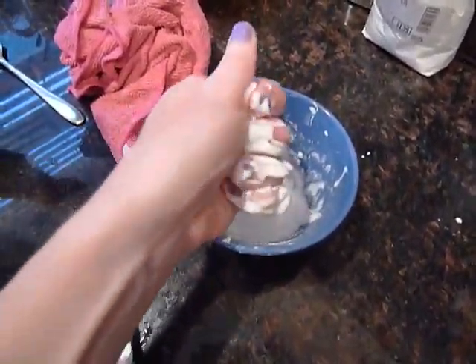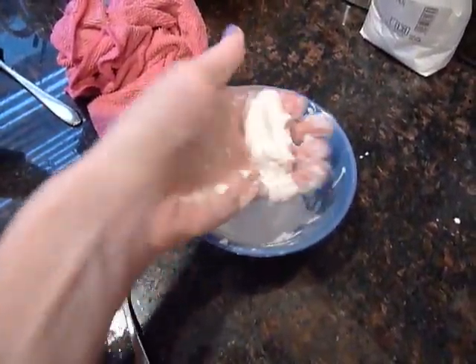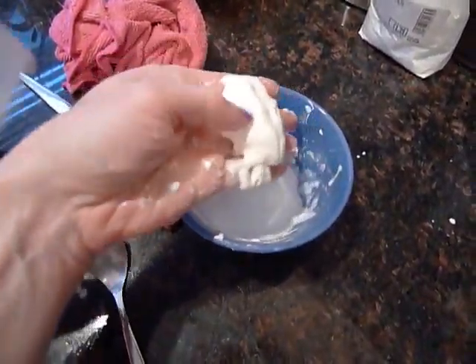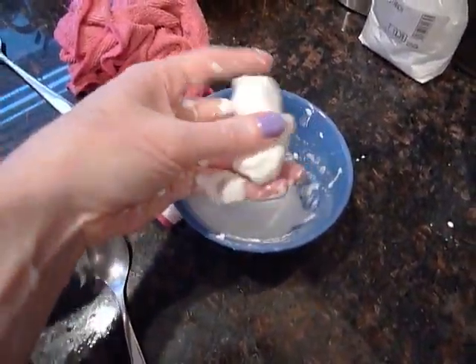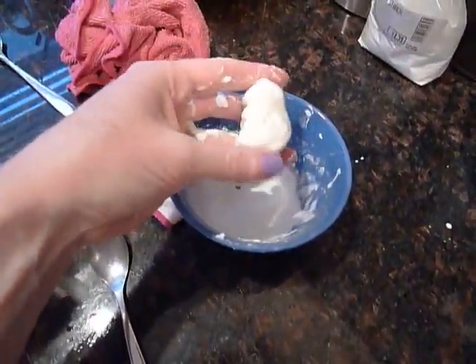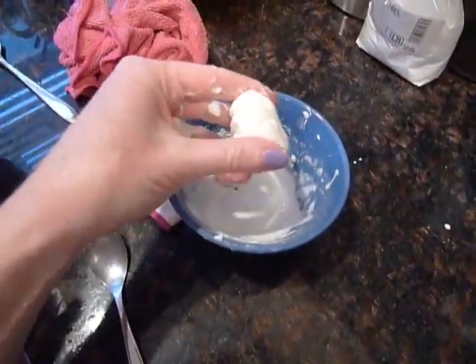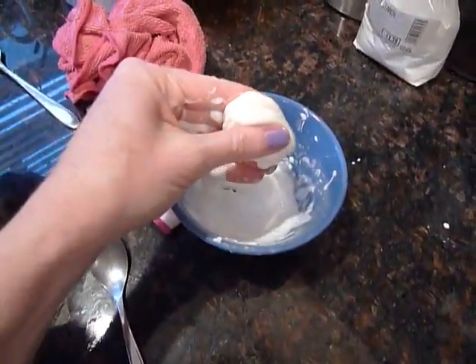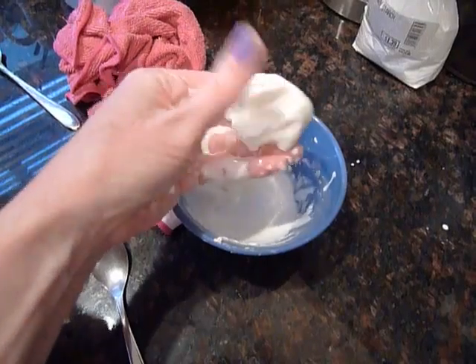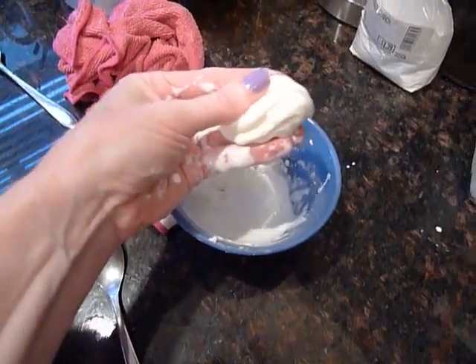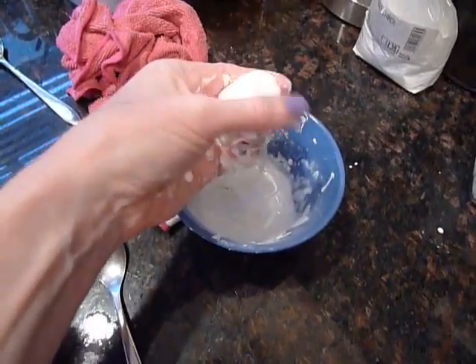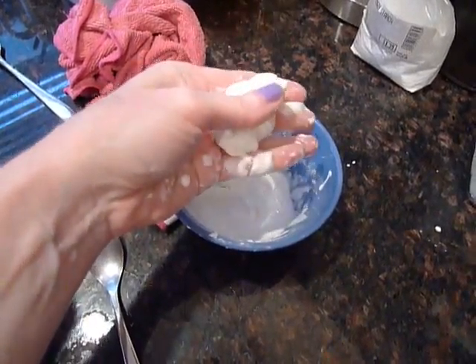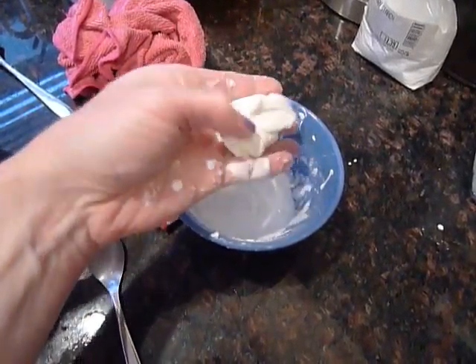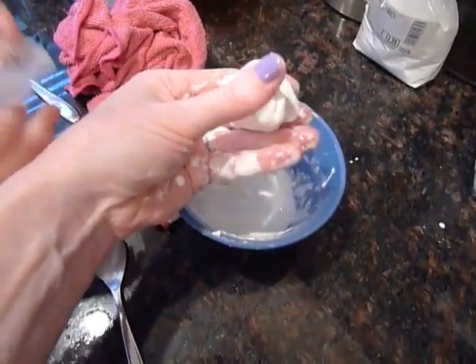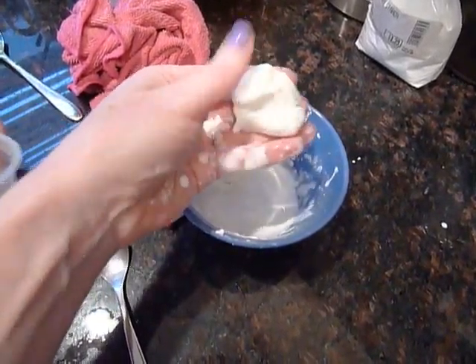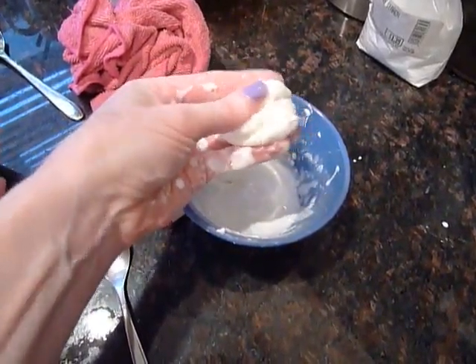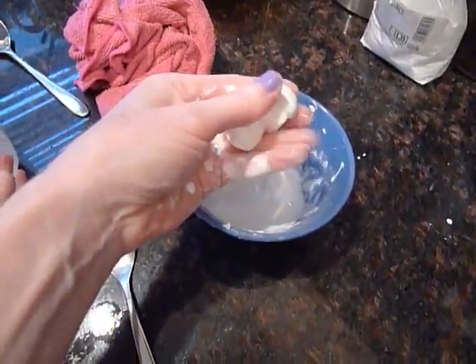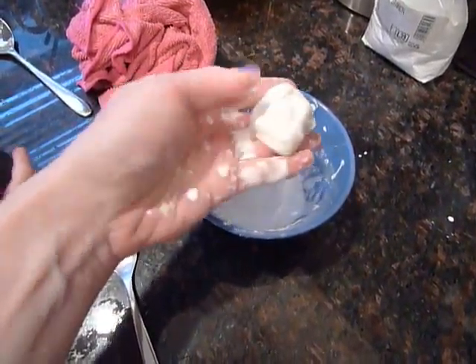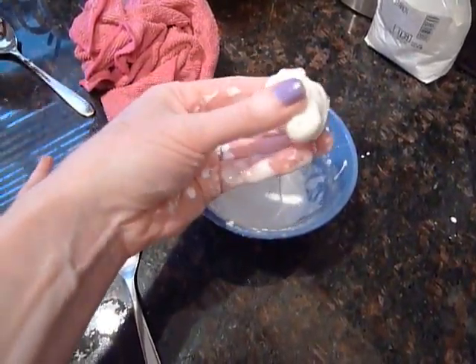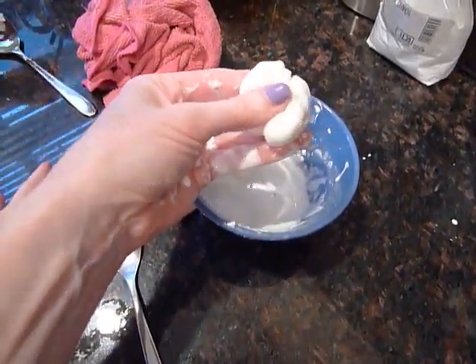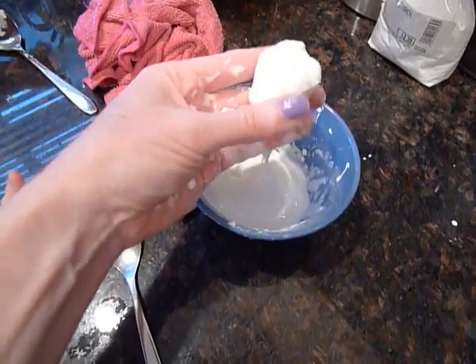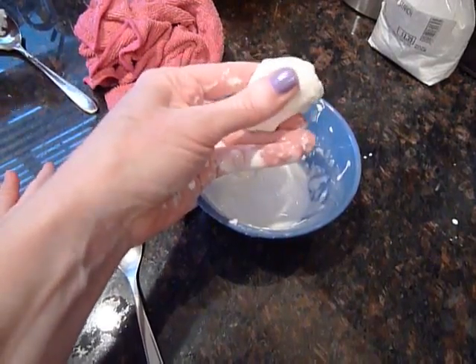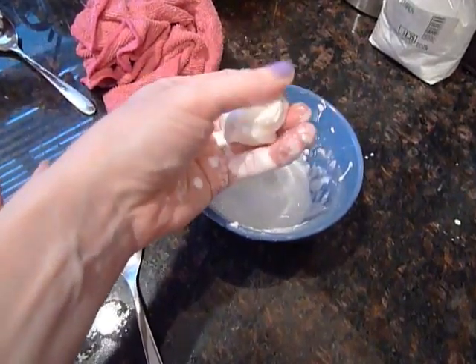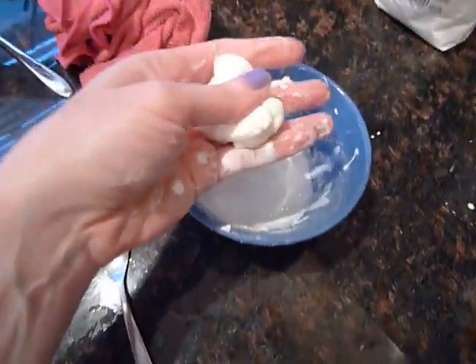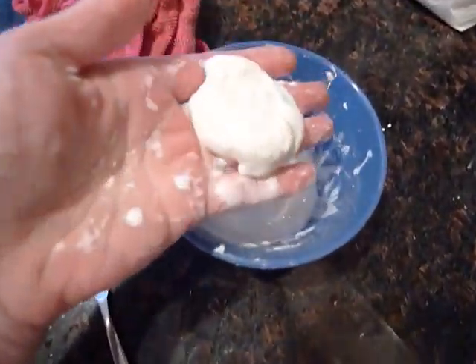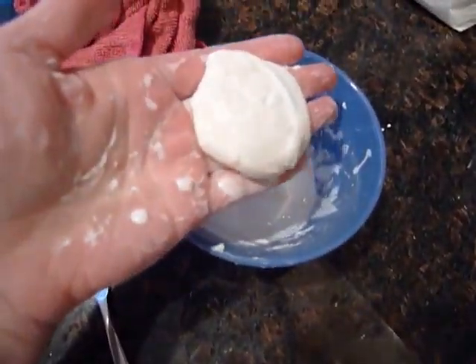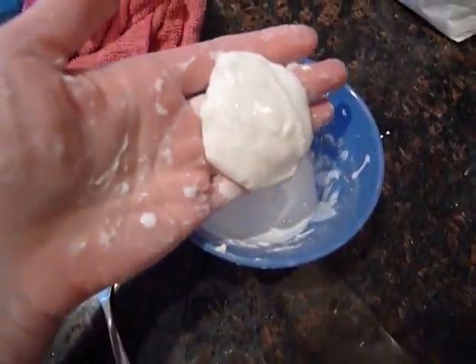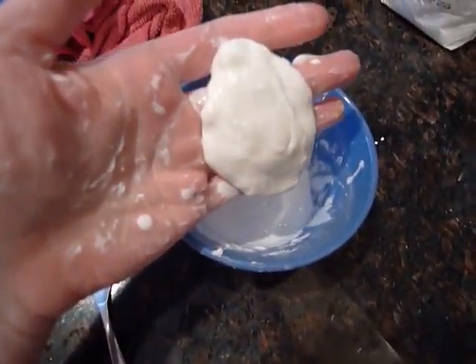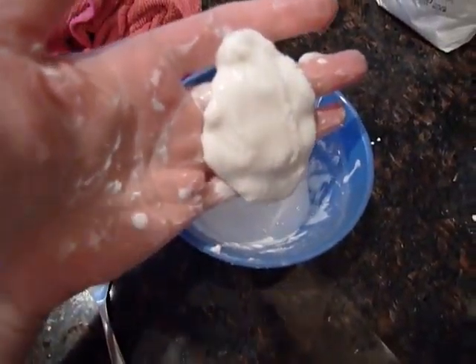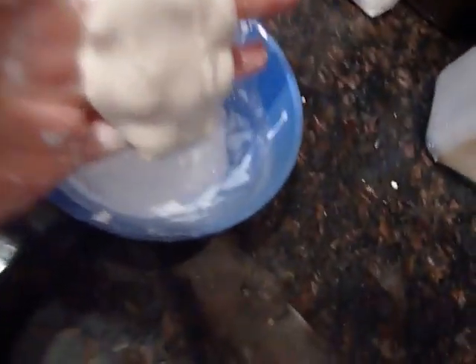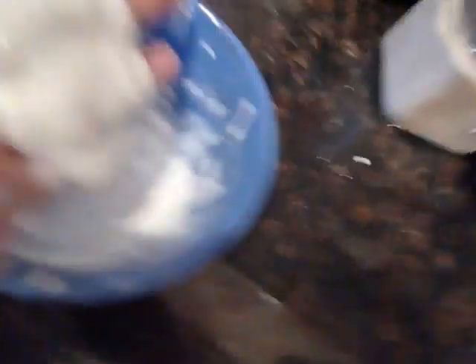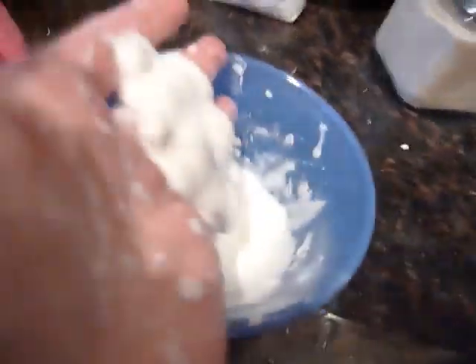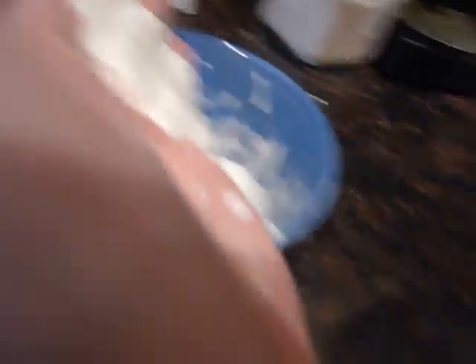This is an awesome cornstarch clay goop. It's quite solid and like a clay, but then it turns into a liquid. Do you want to see it?